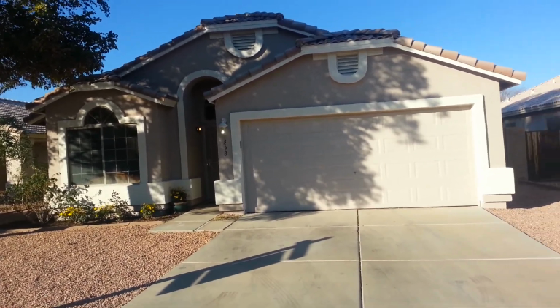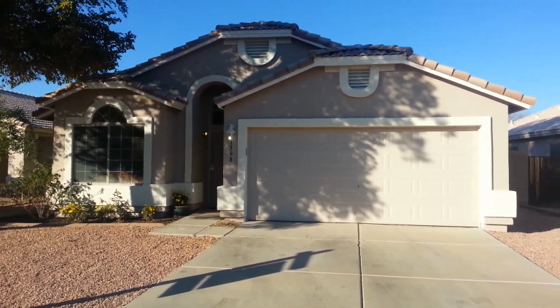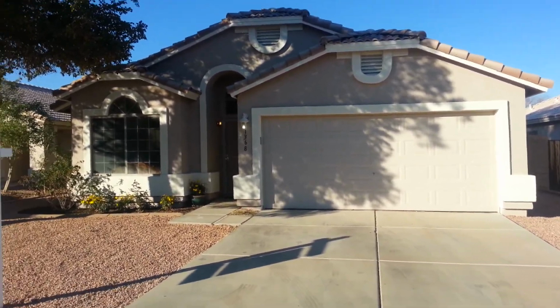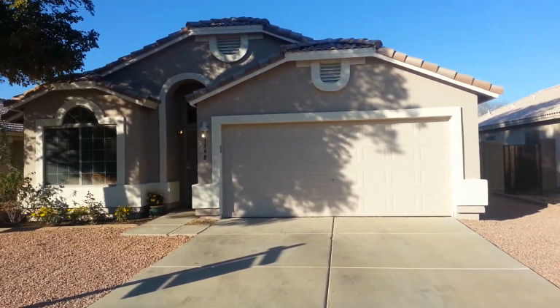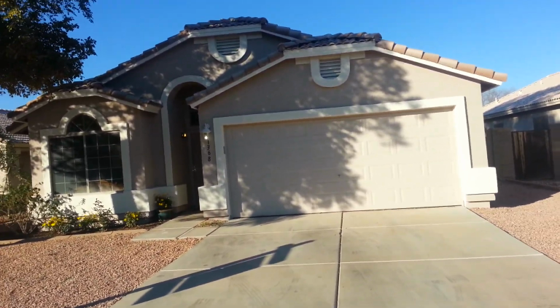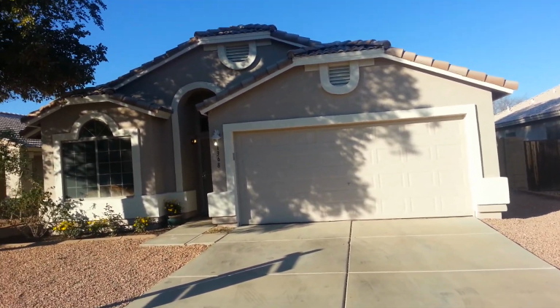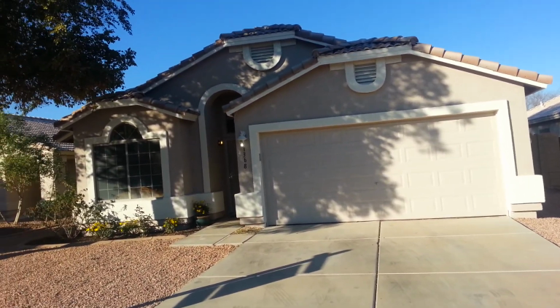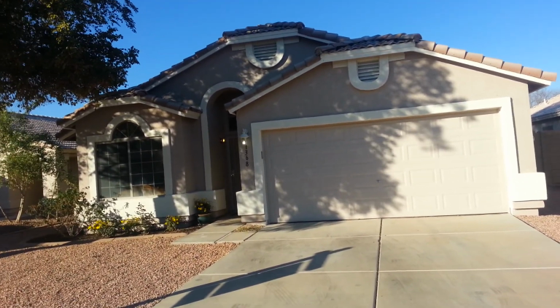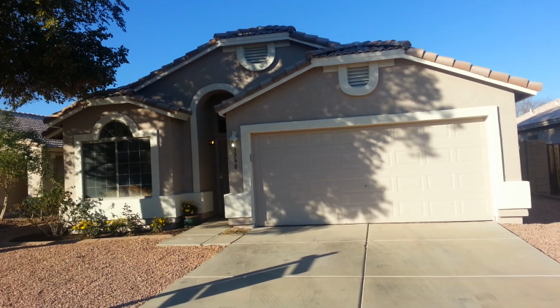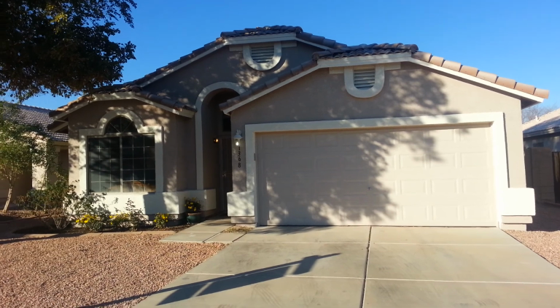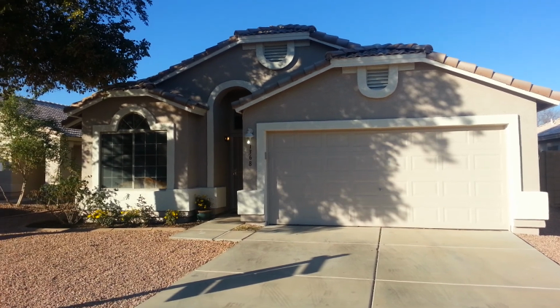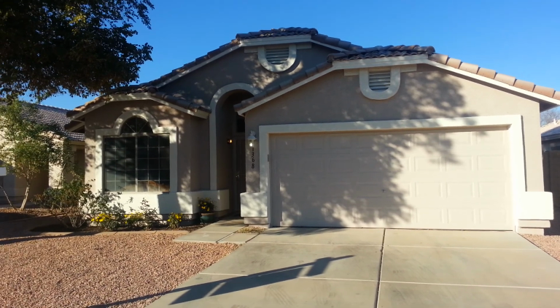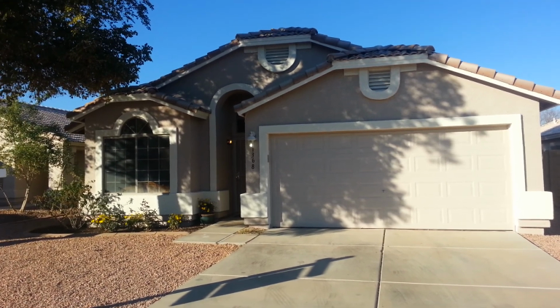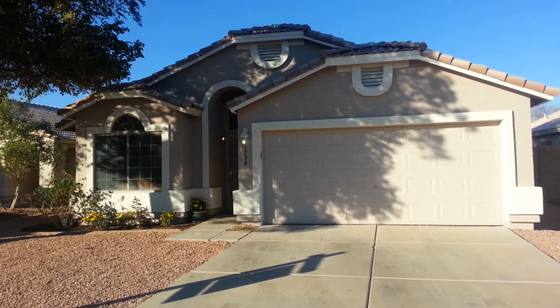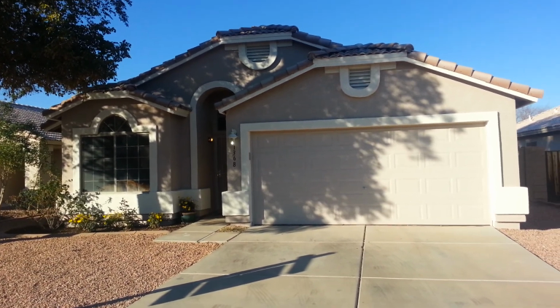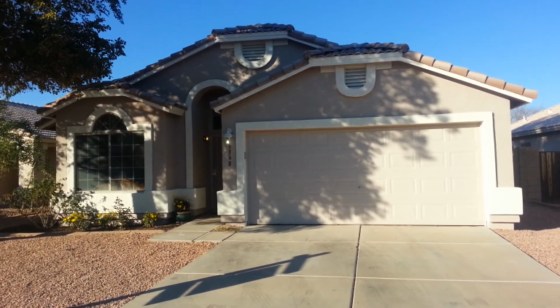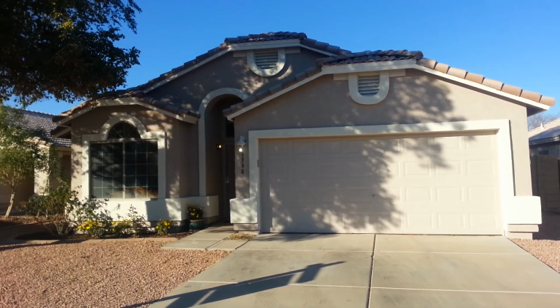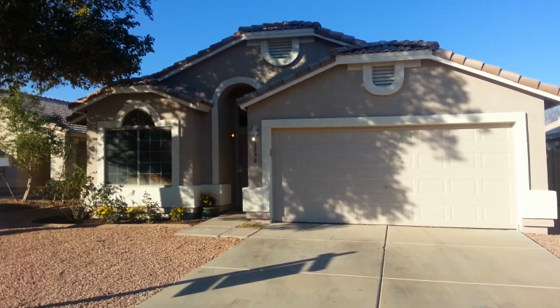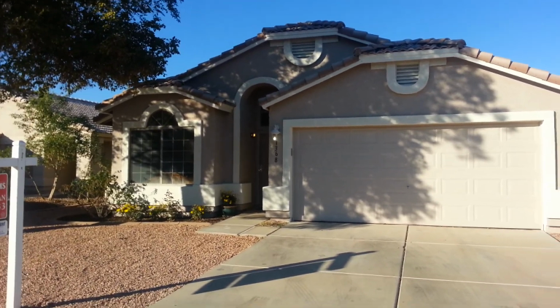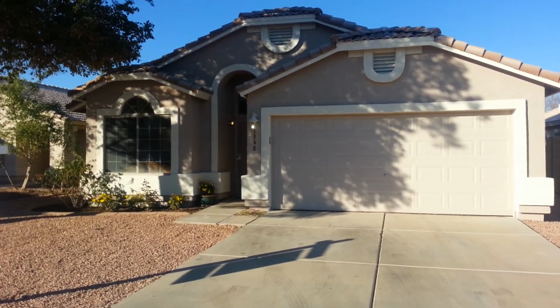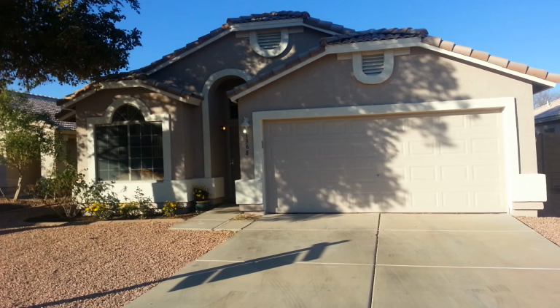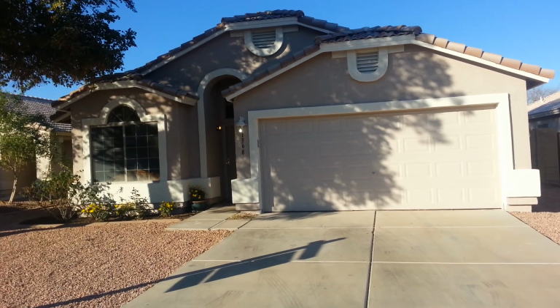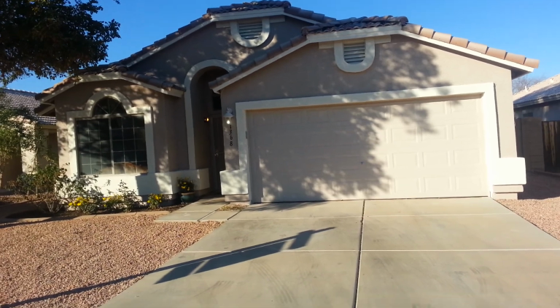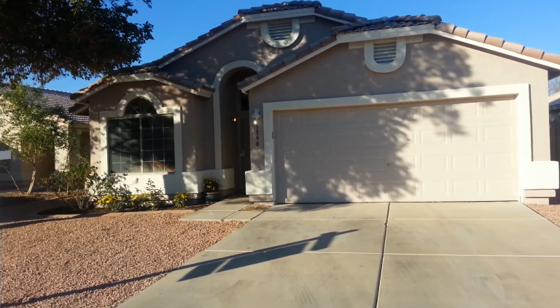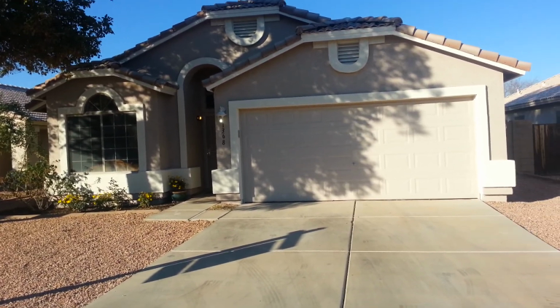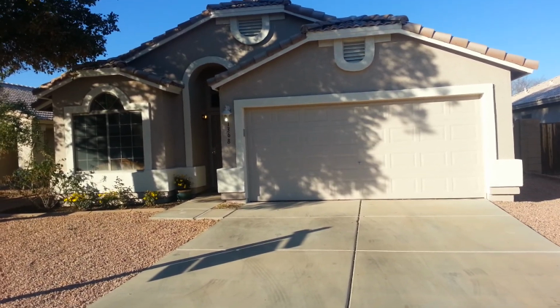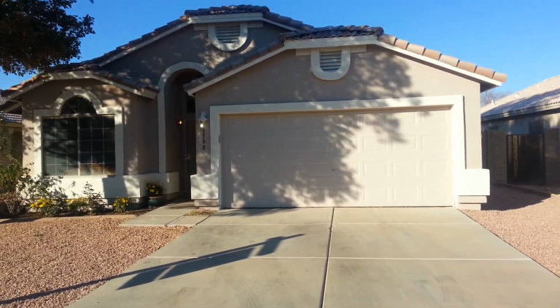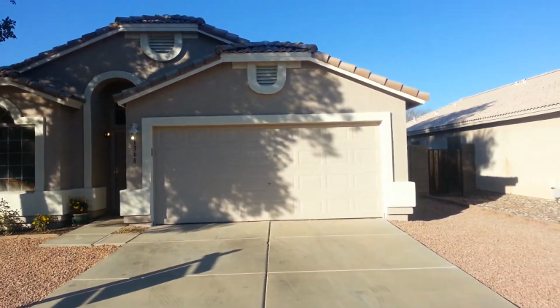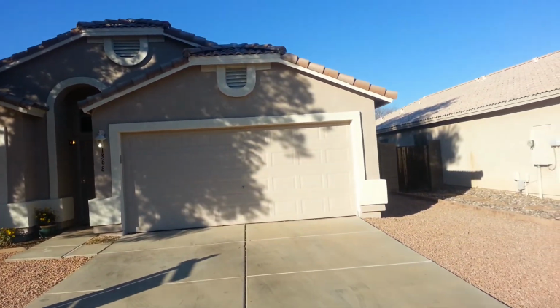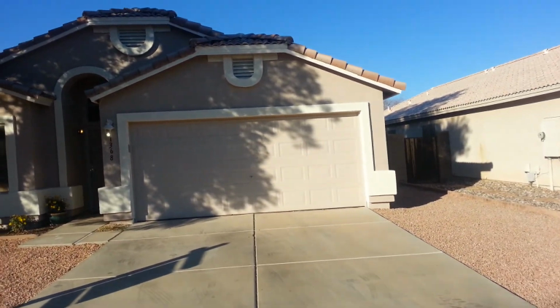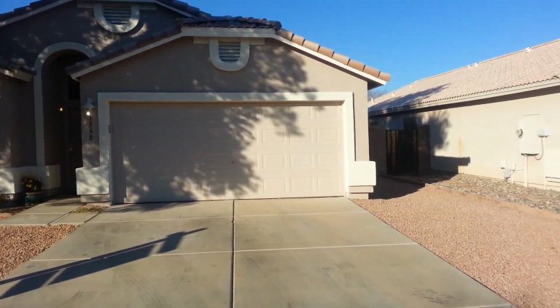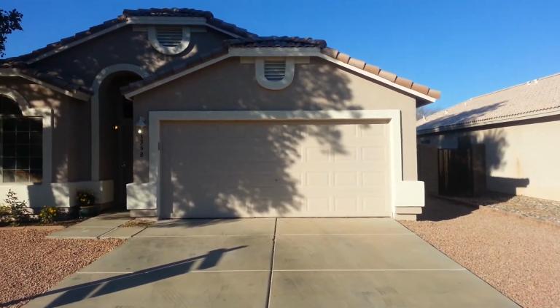Today I'm doing a walkthrough for some out-of-state prospects. This property is located at 13368 West Desert Lane in Surprise.